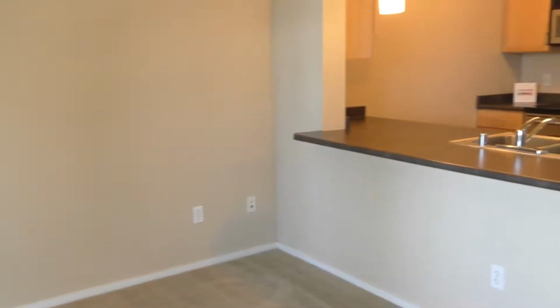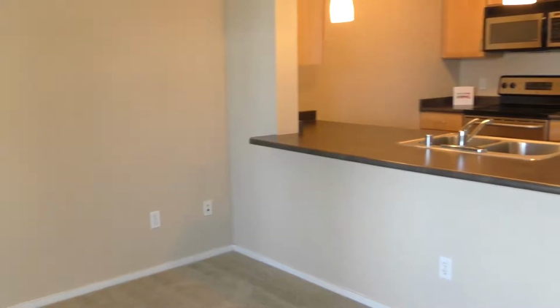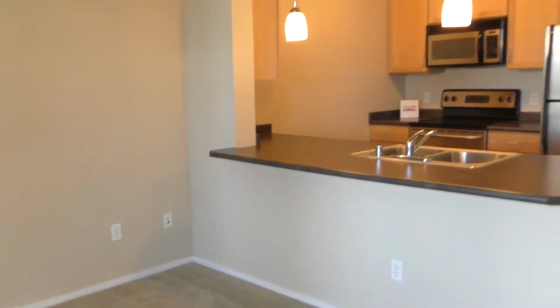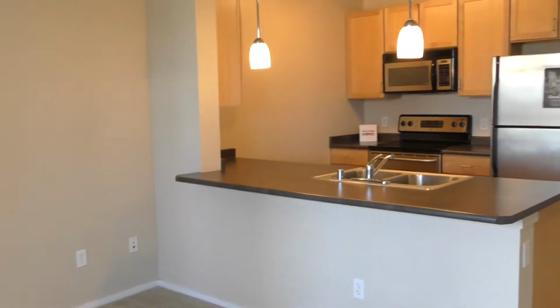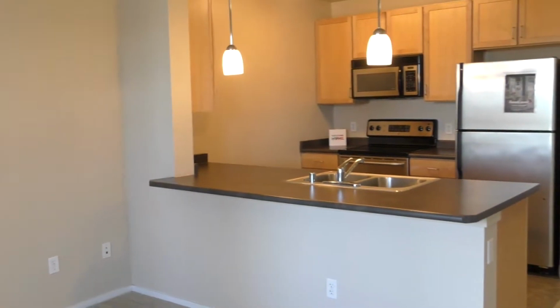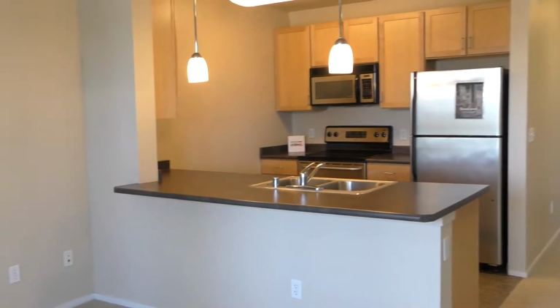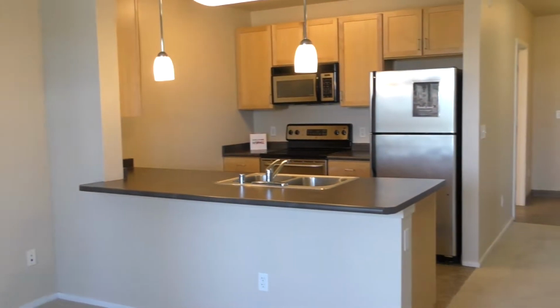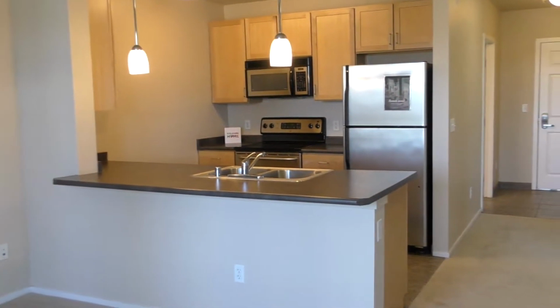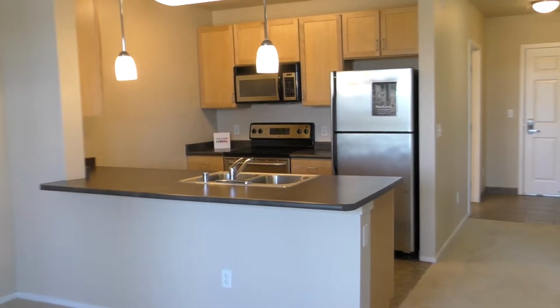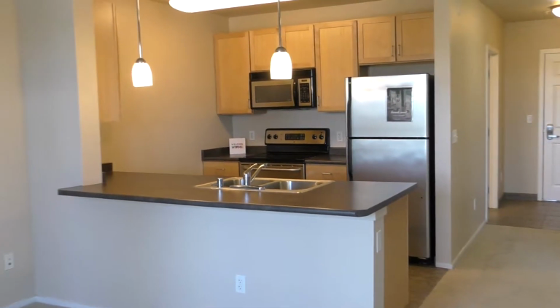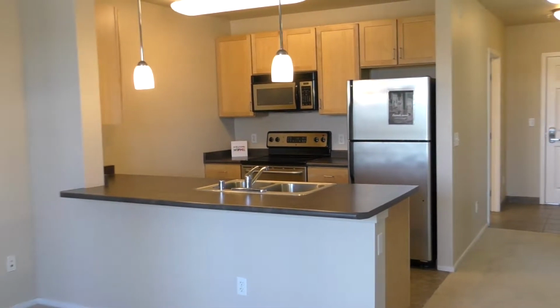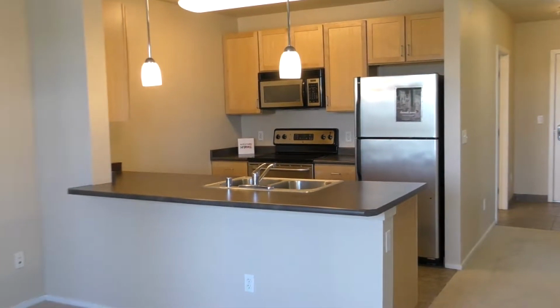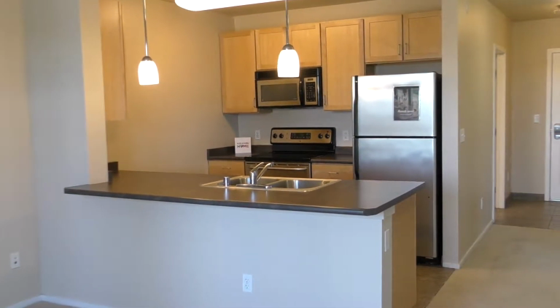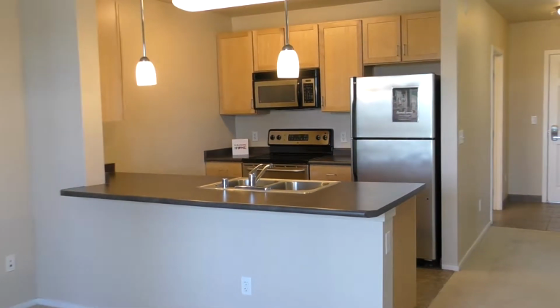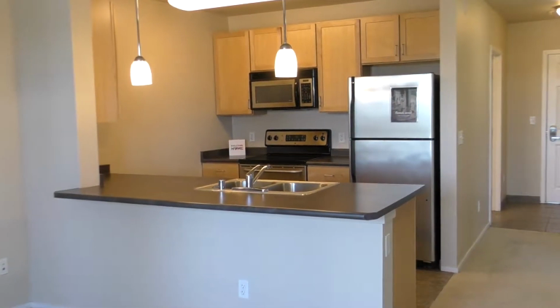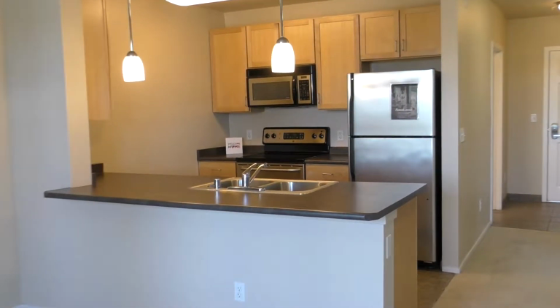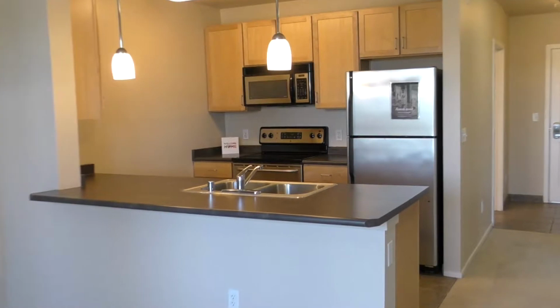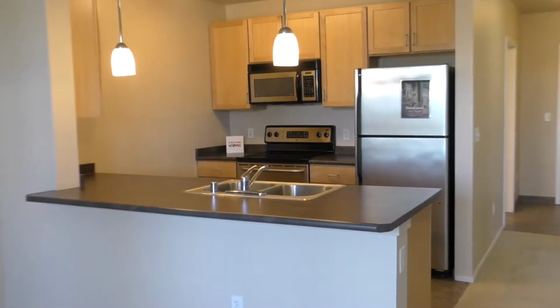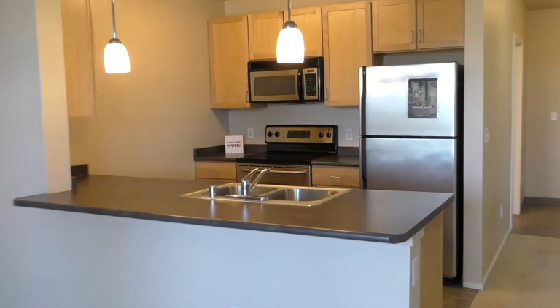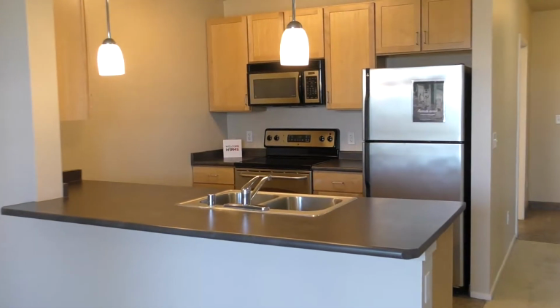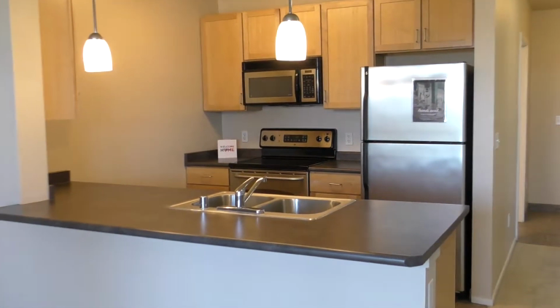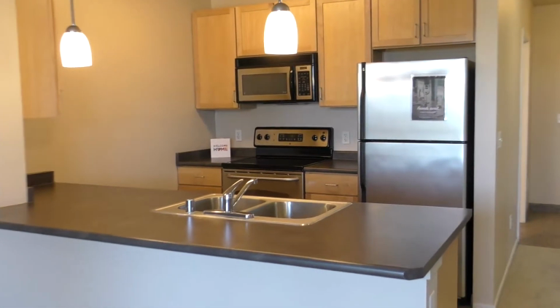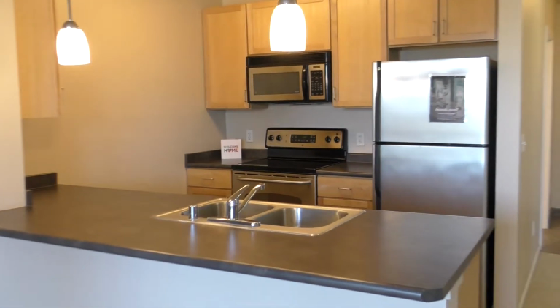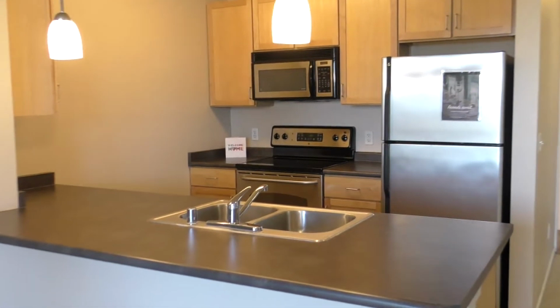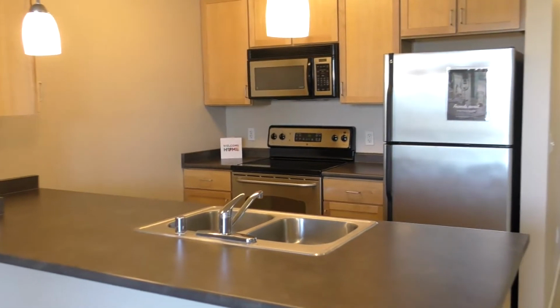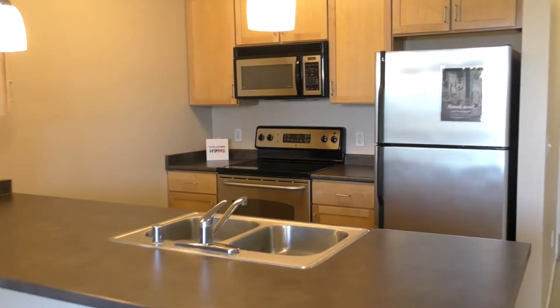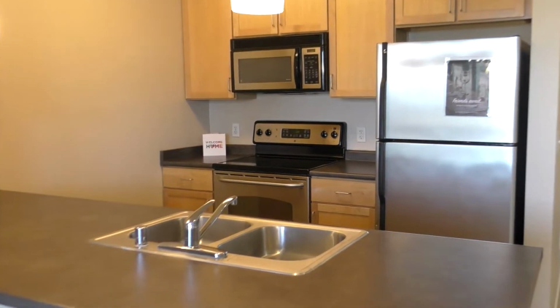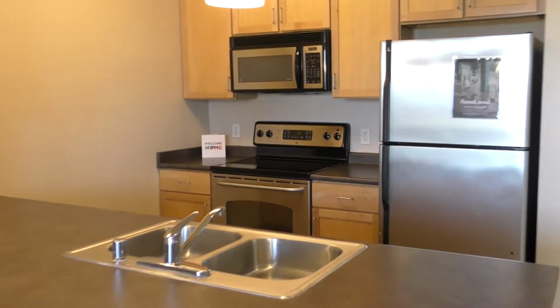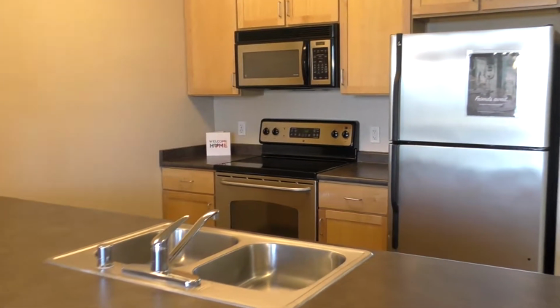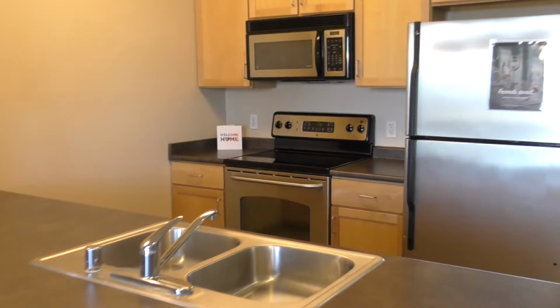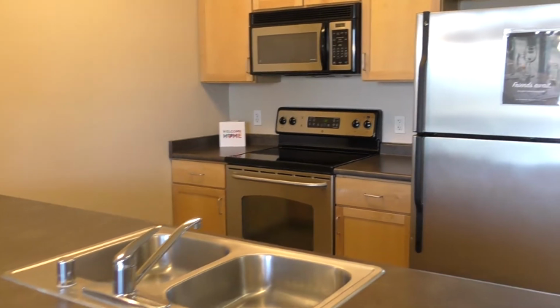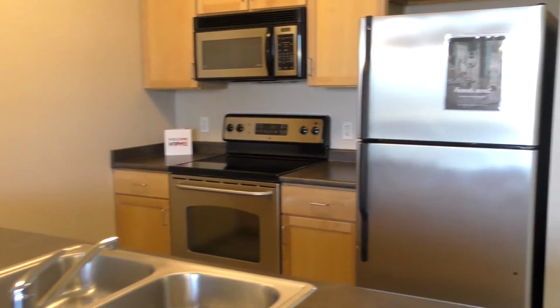Your kitchen is very spacious. It has a full appliance package in there. Your fridge has an ice maker. You have a microwave, glass top stove, and a dishwasher.